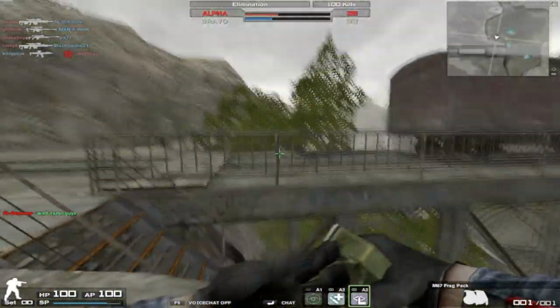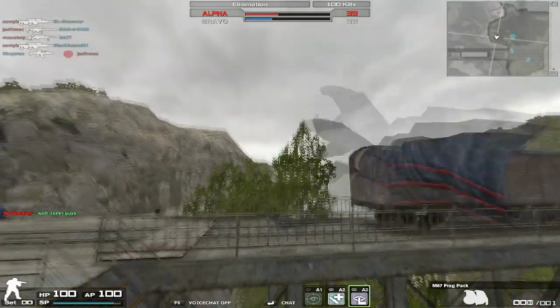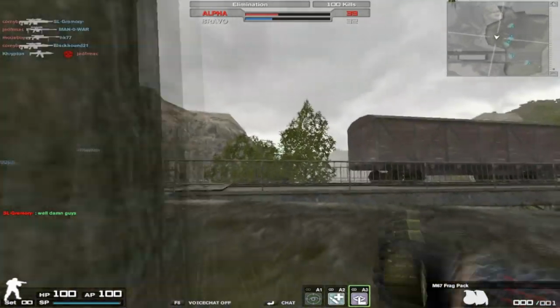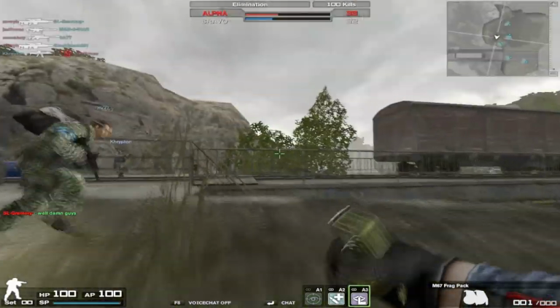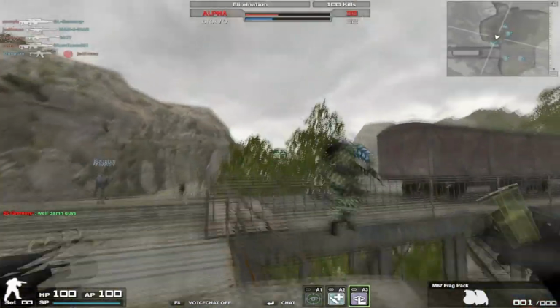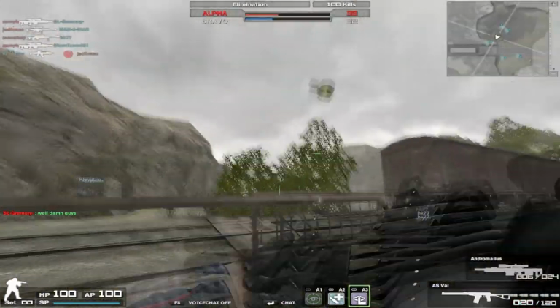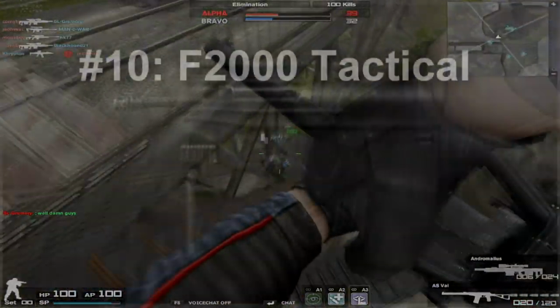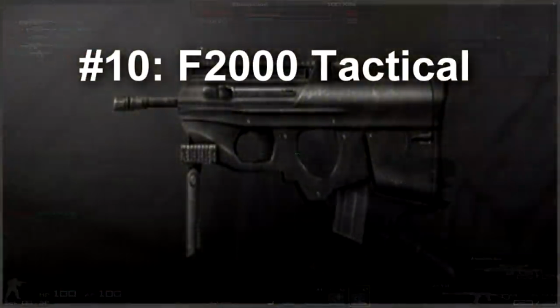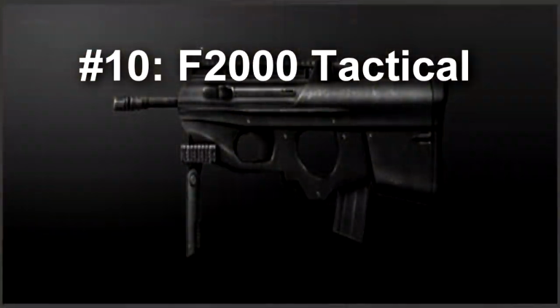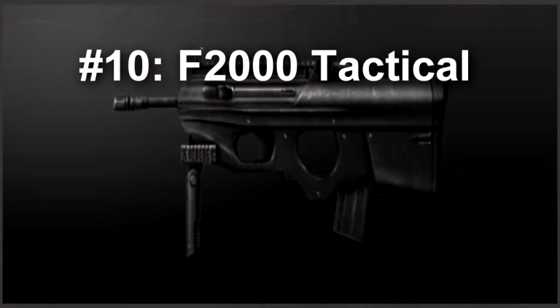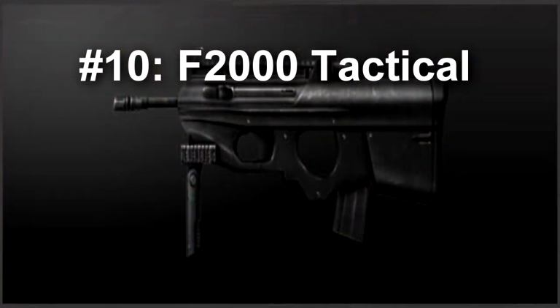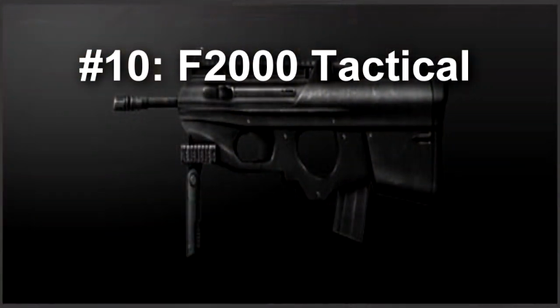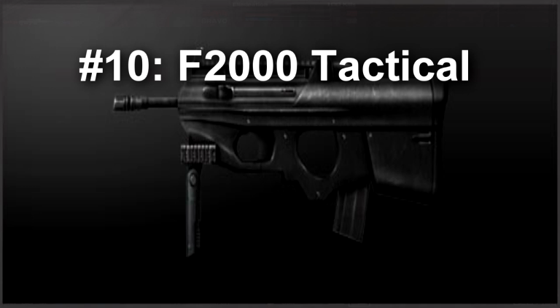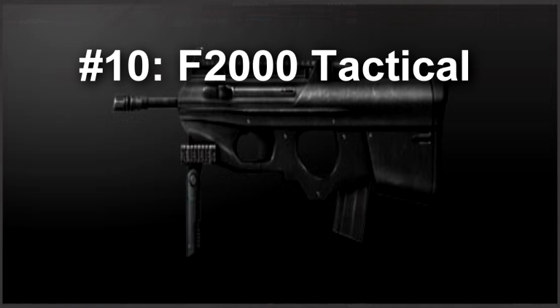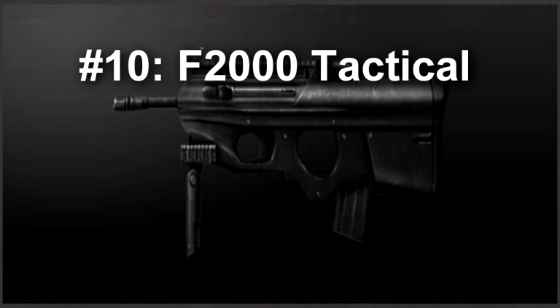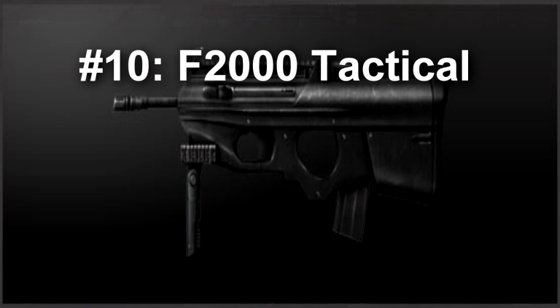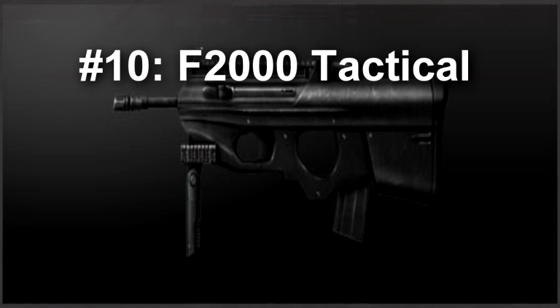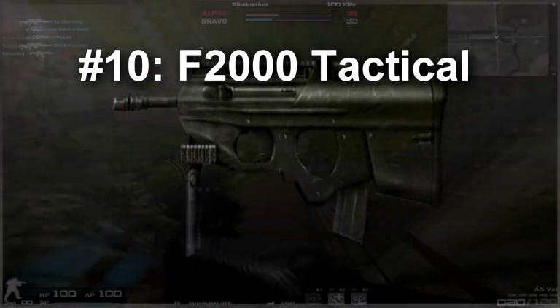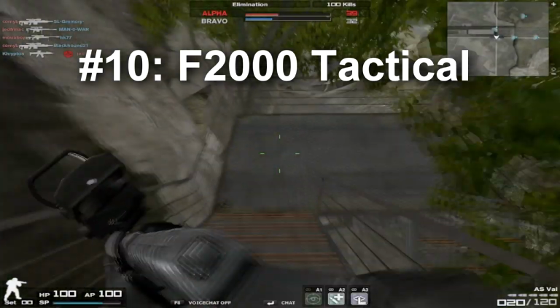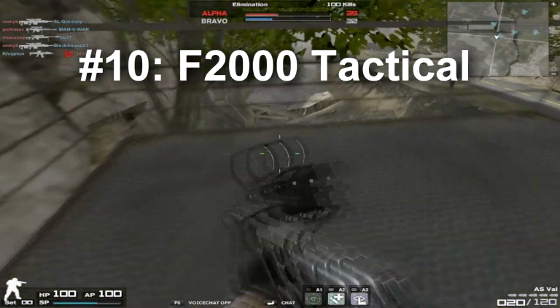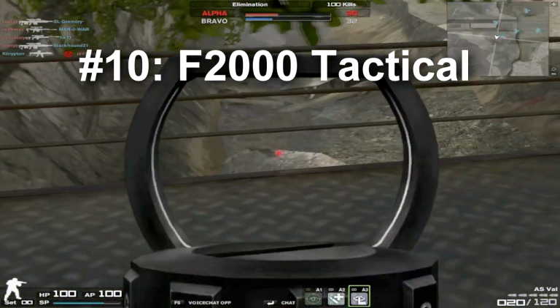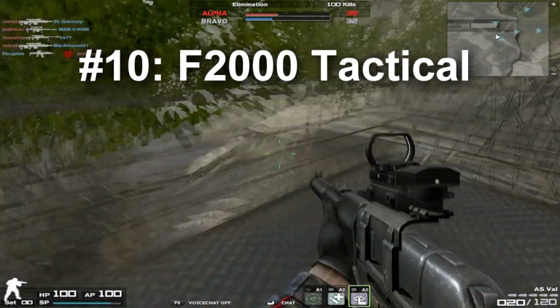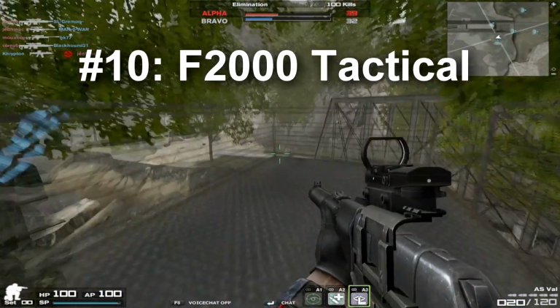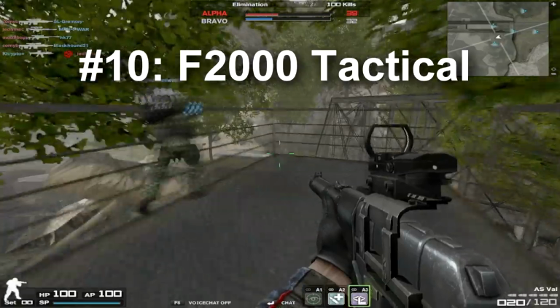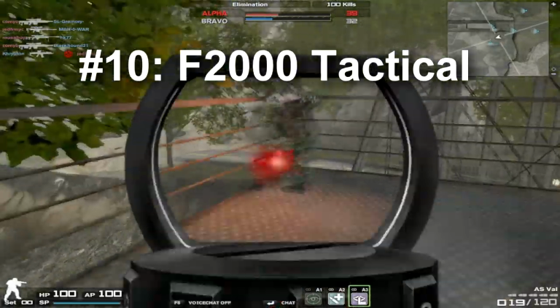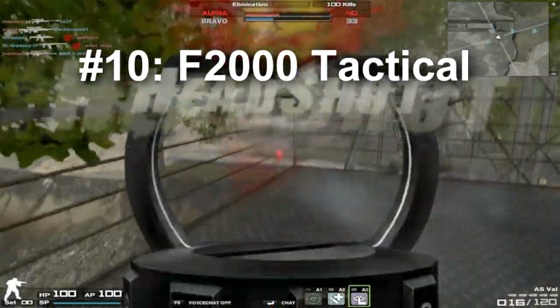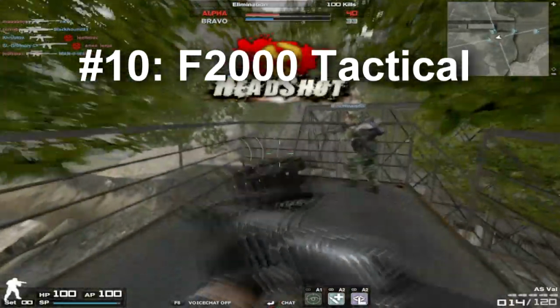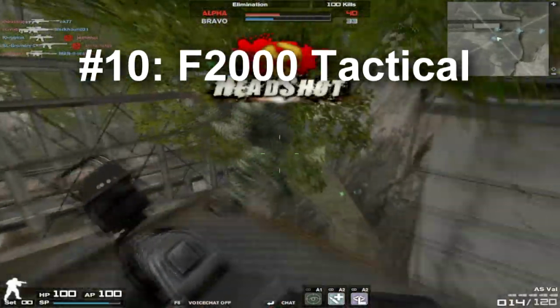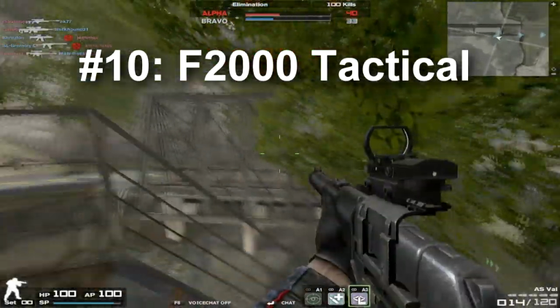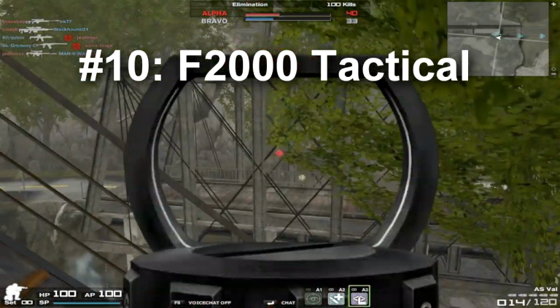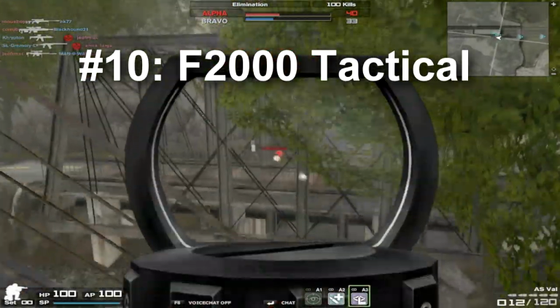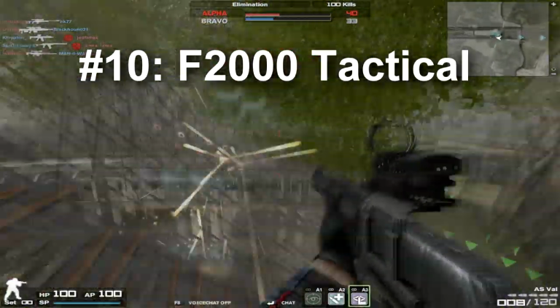With the number 10 spot, we have the F2000 Tactical. Very high fire rate, great damage, very tight recoil pattern. Recoil does not jump up very fast, although it does get relatively big over time. It's definitely not unmanageable, which makes it very easy to use in close range combat.